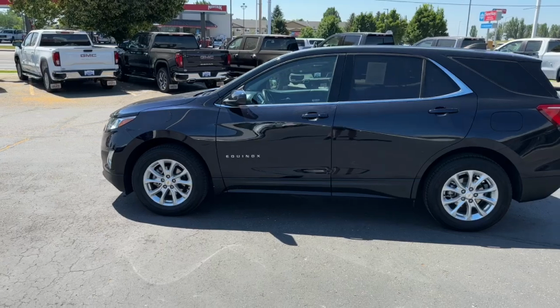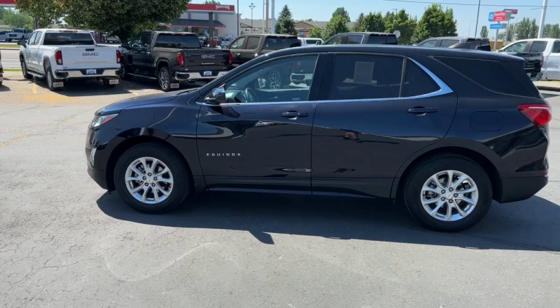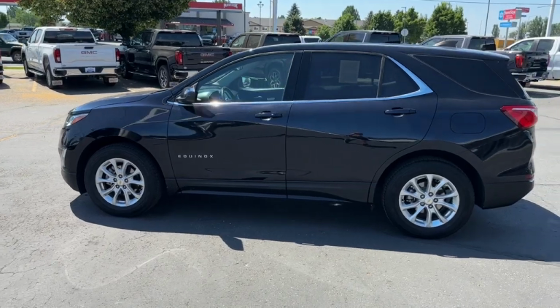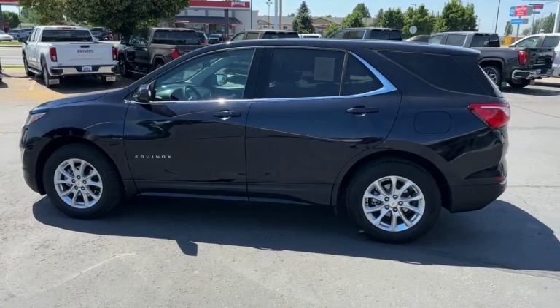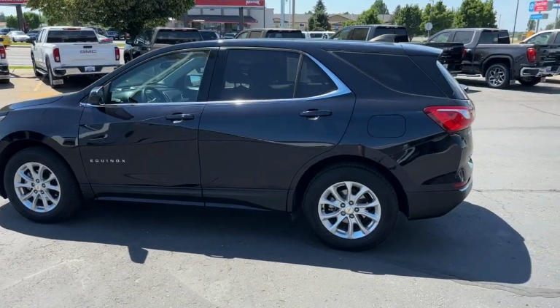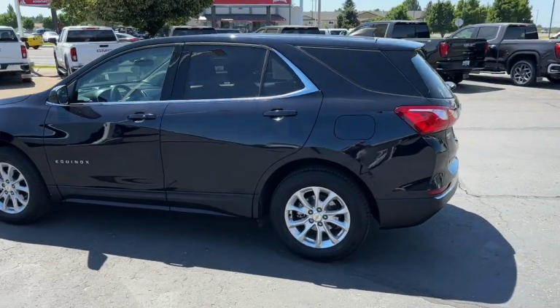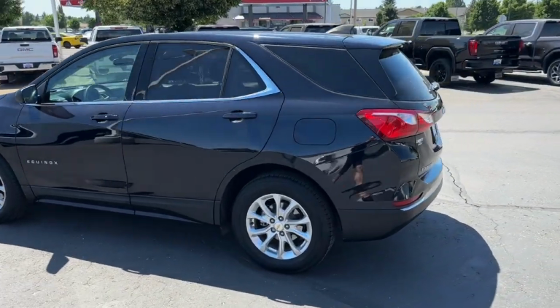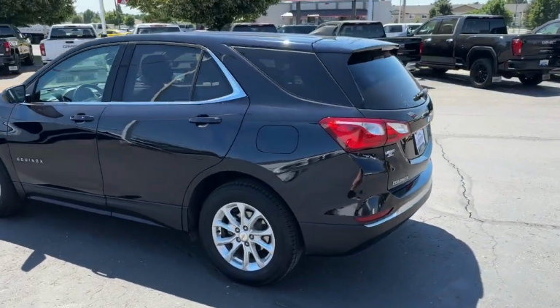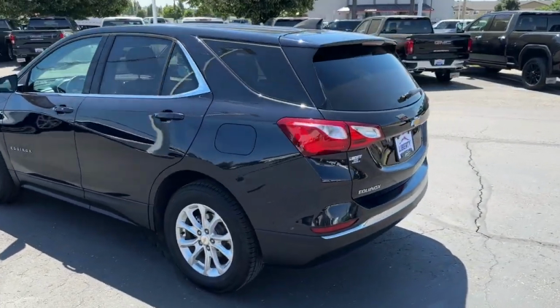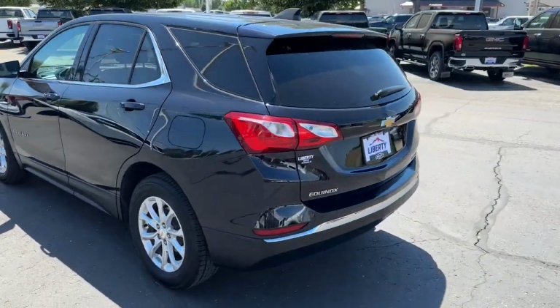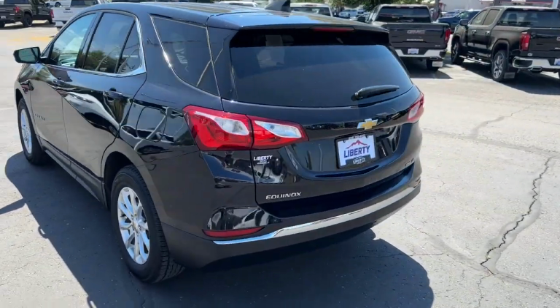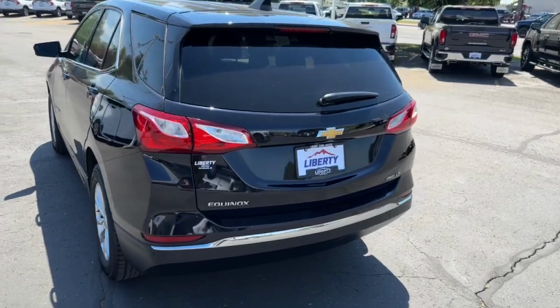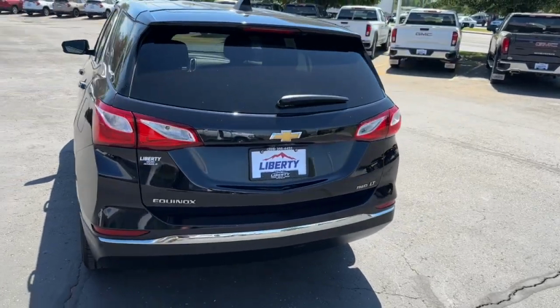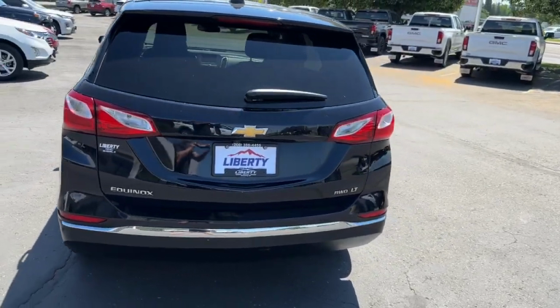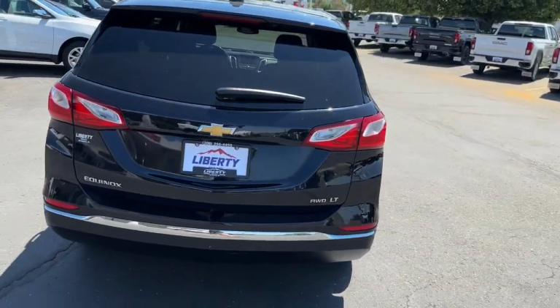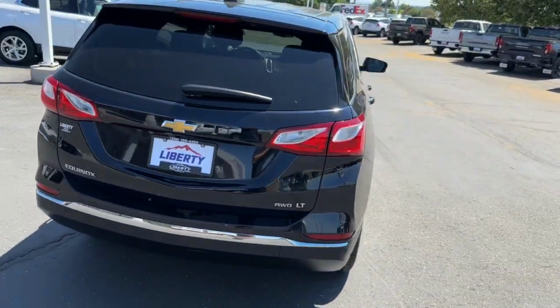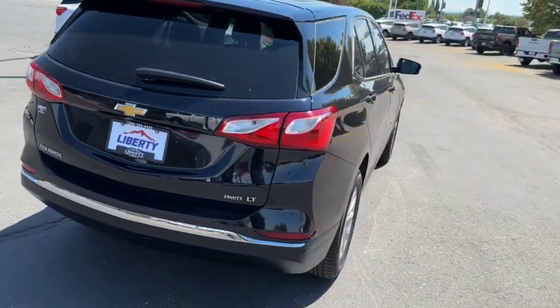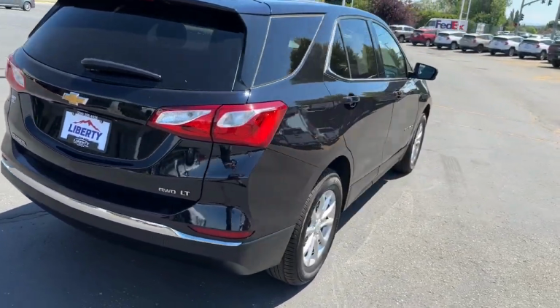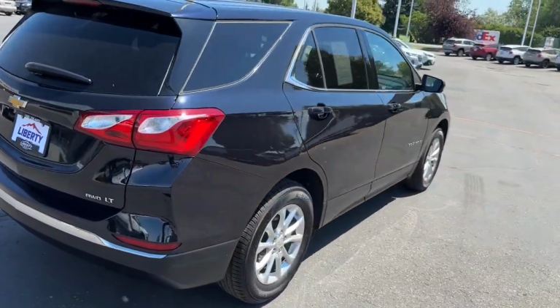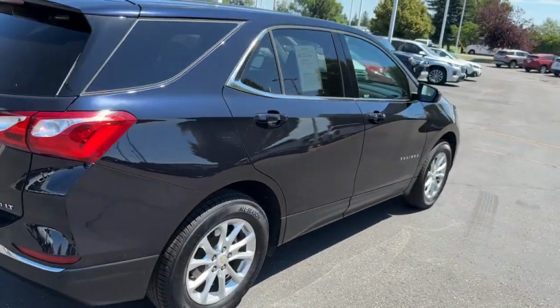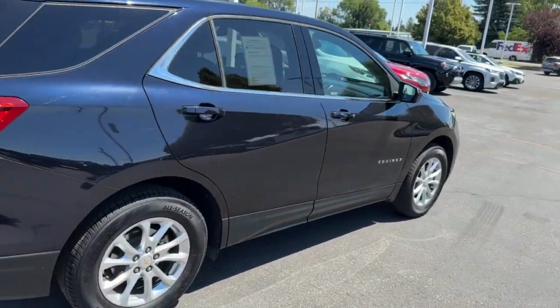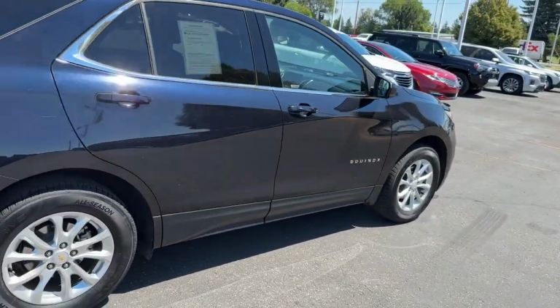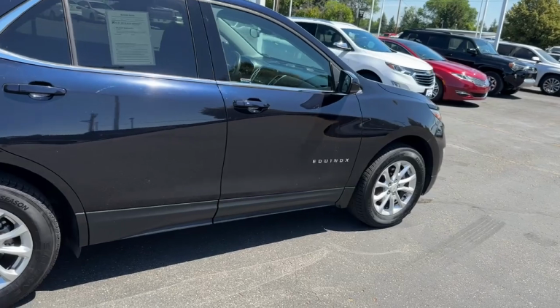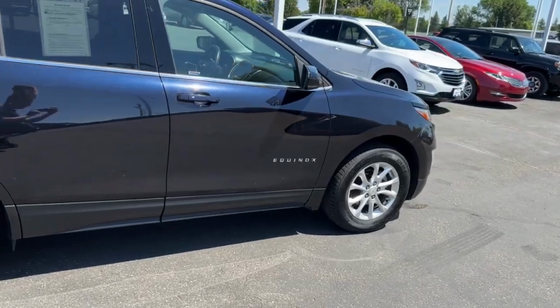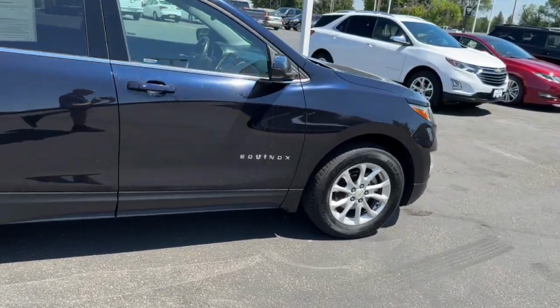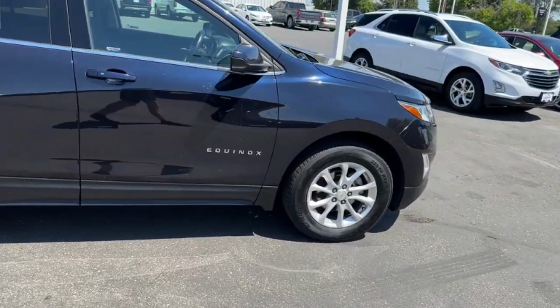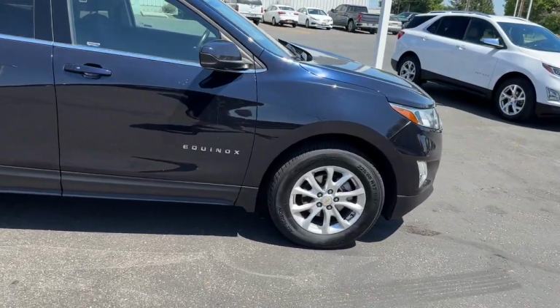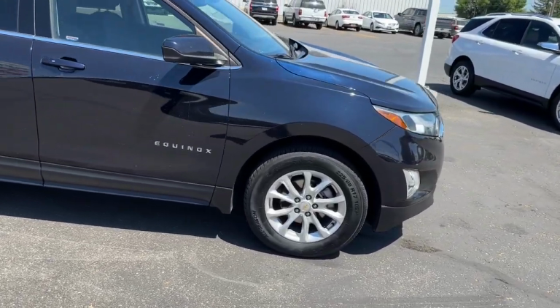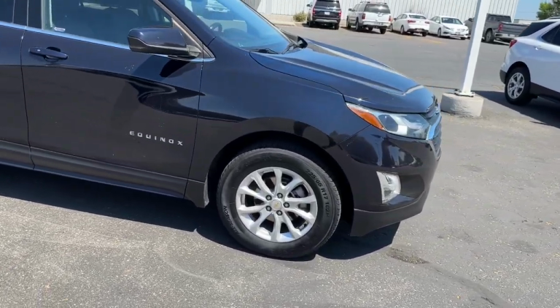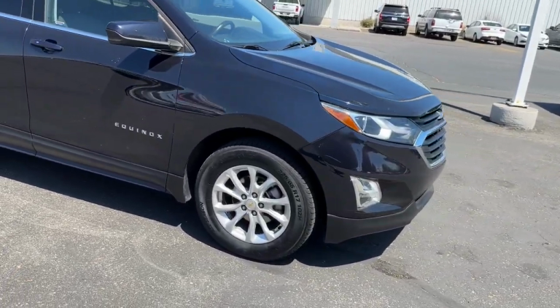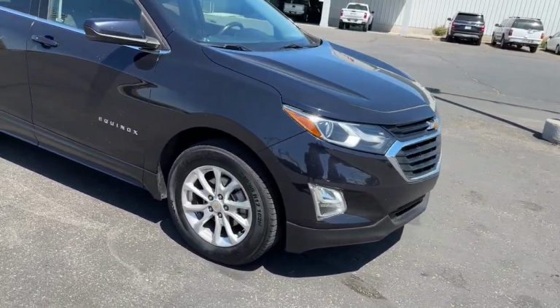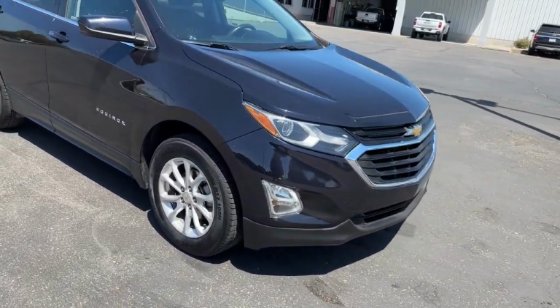You will be amazed by this 2020 Chevrolet Equinox. With less than 80,000 miles on the odometer, this vehicle stands out from the rest. The Chevrolet Equinox — the small SUV with a big spirit of adventure.